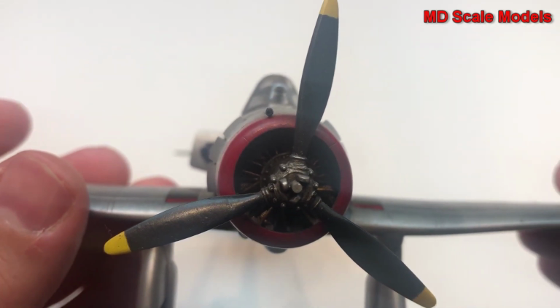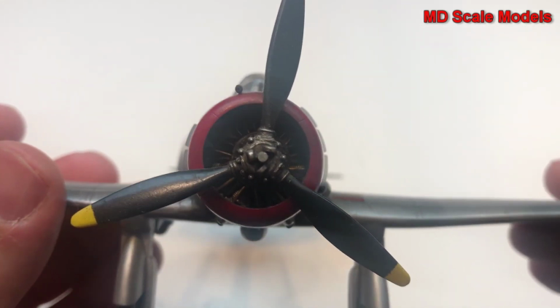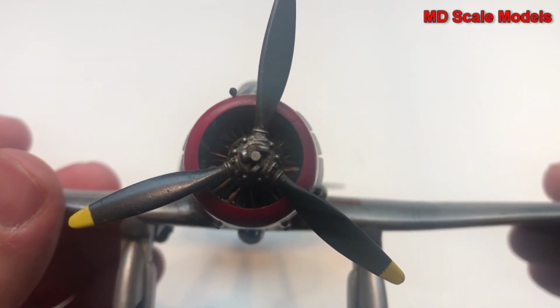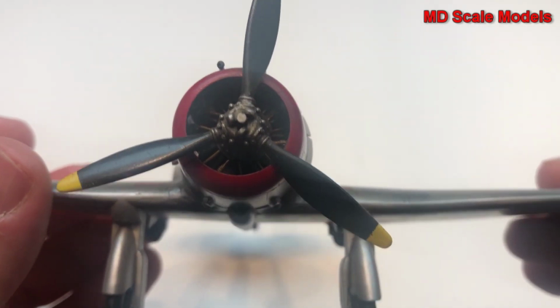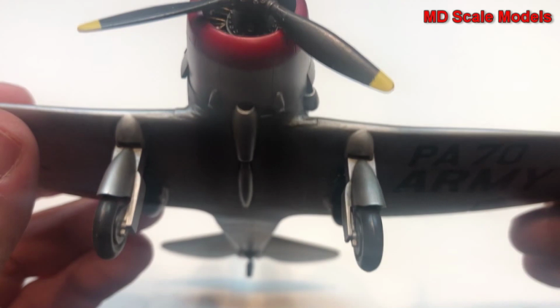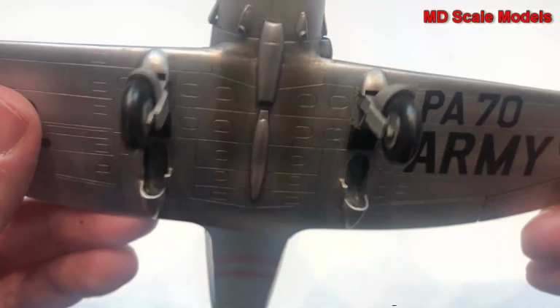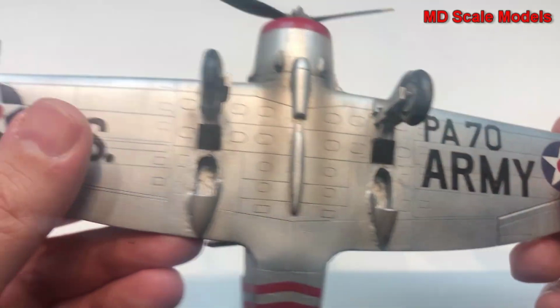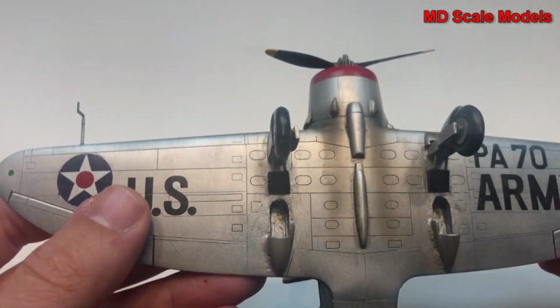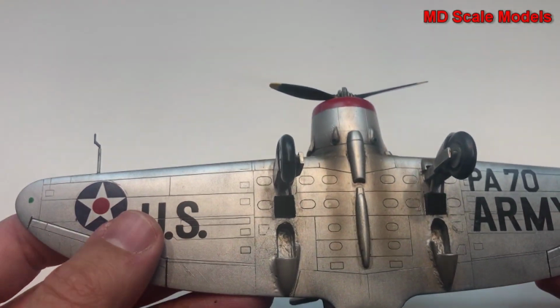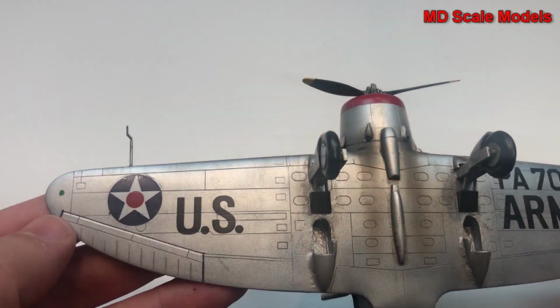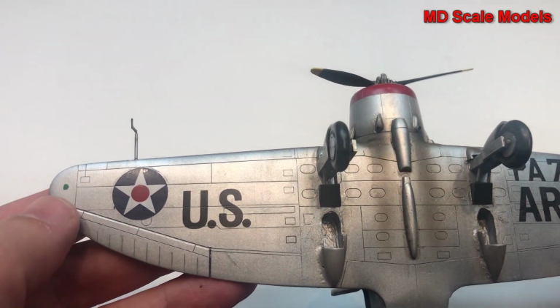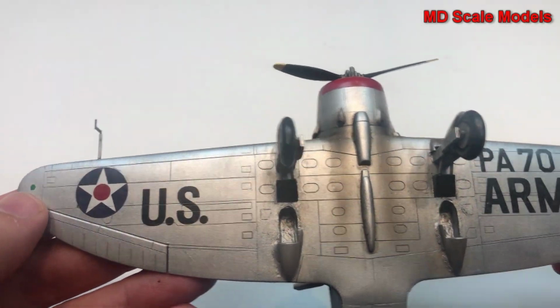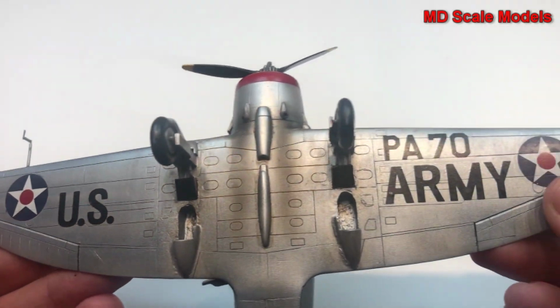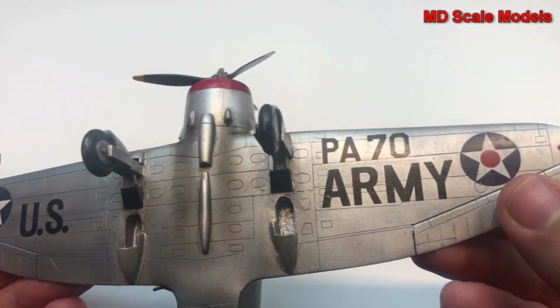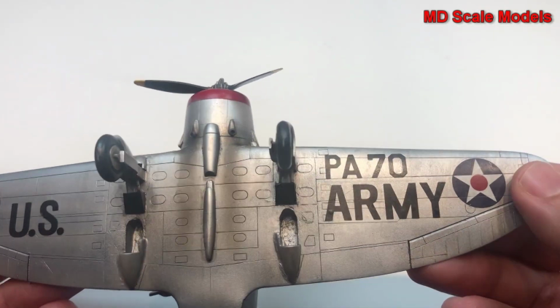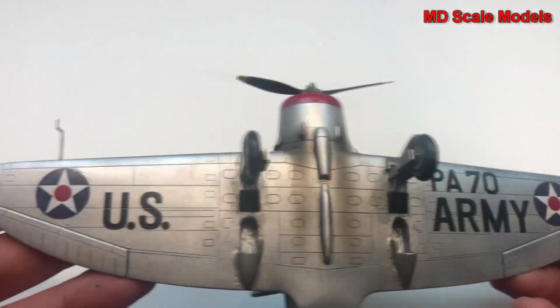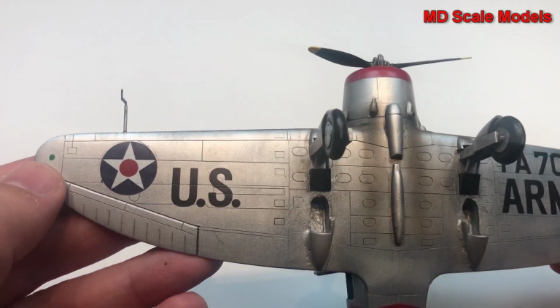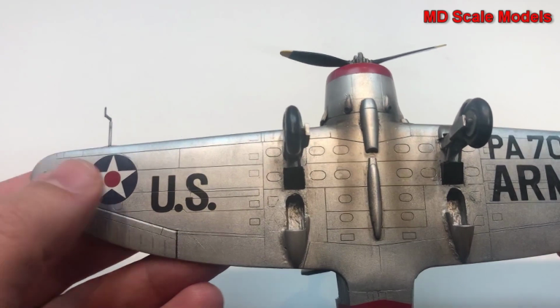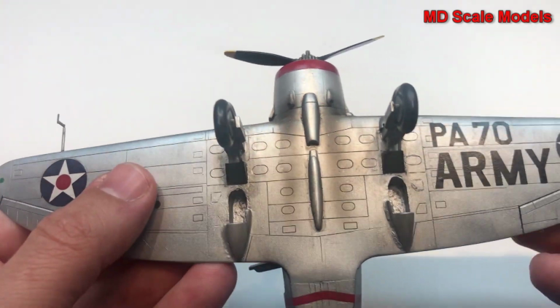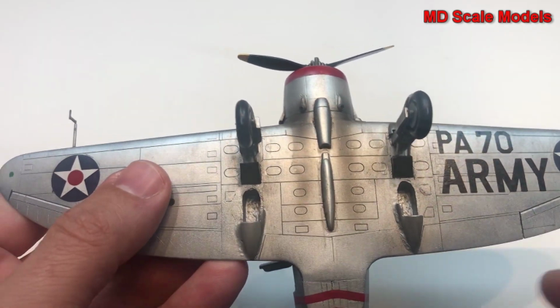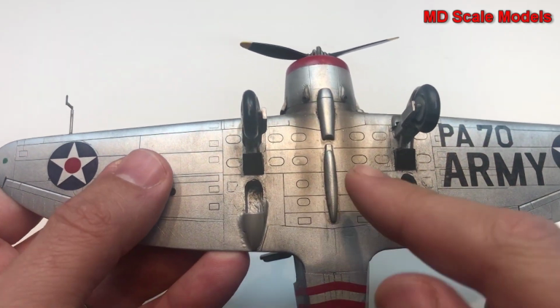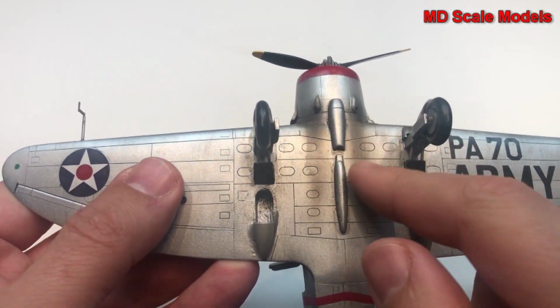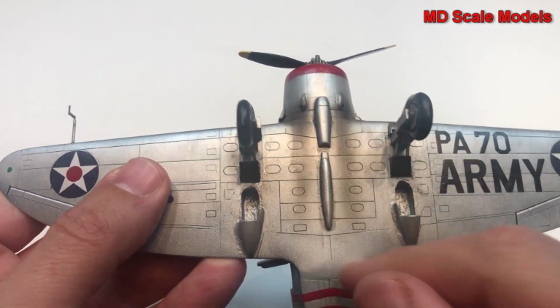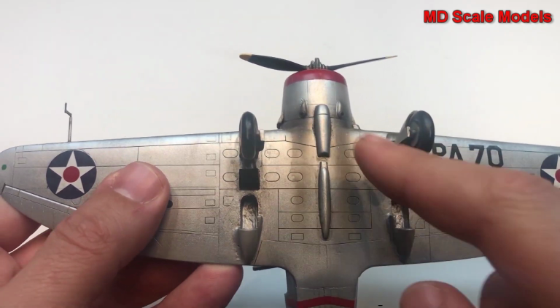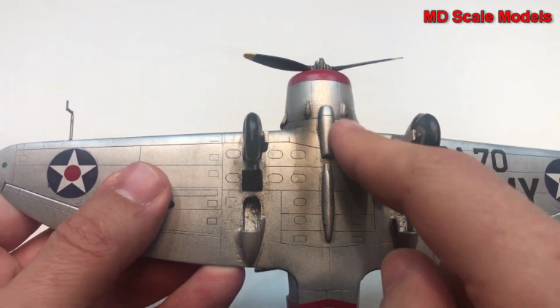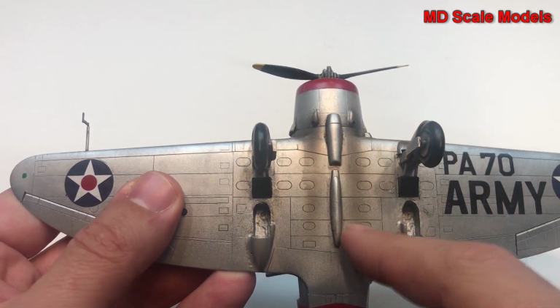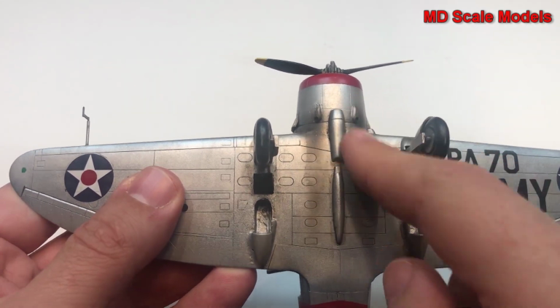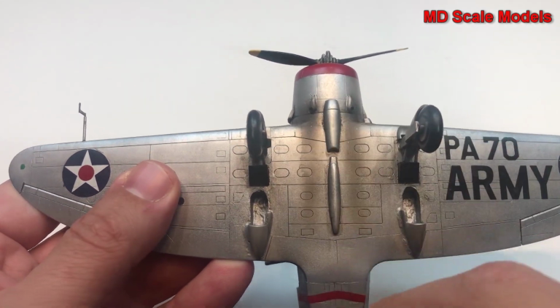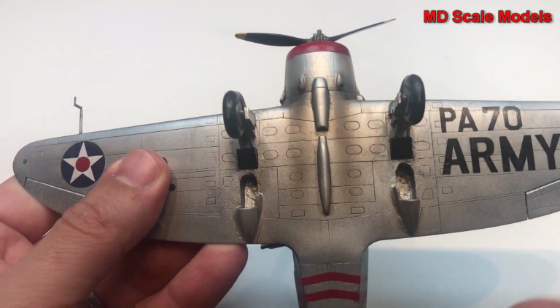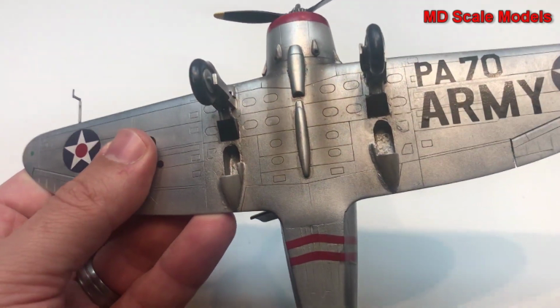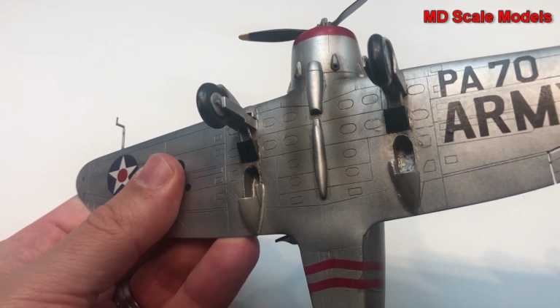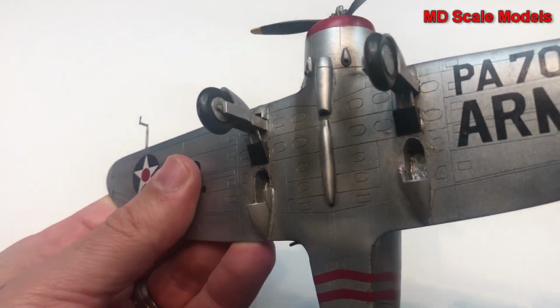The same treatment was applied to the tail — you can see the engine detail in there. We have port and starboard lights, also with recessed lines here. You can also see the exhausts, which I sprayed as well.